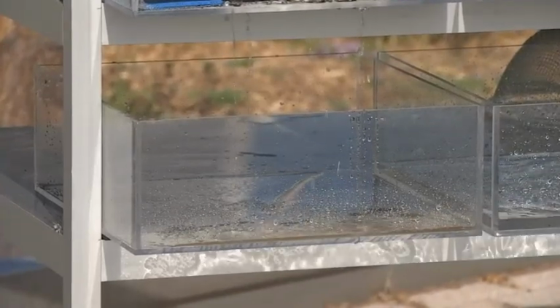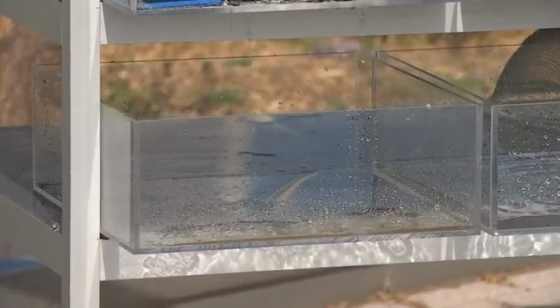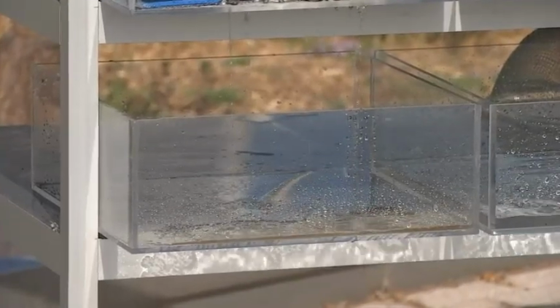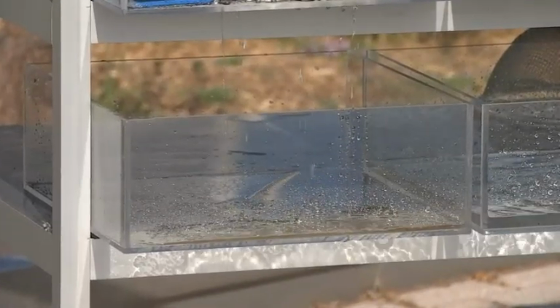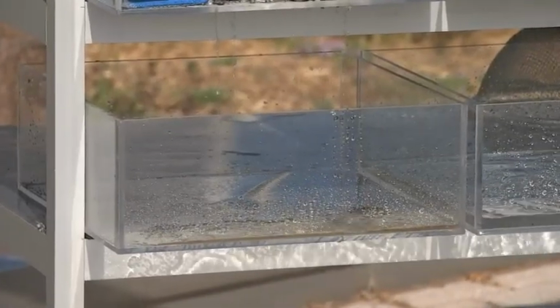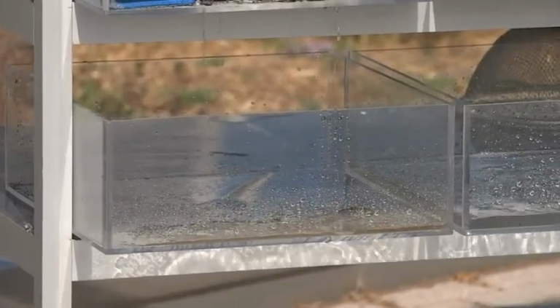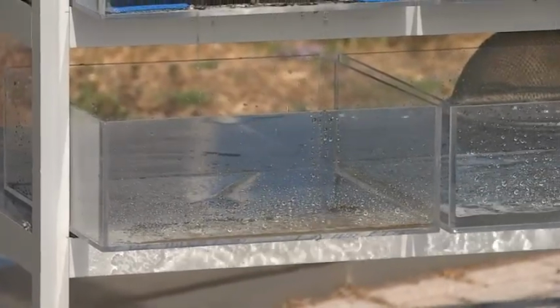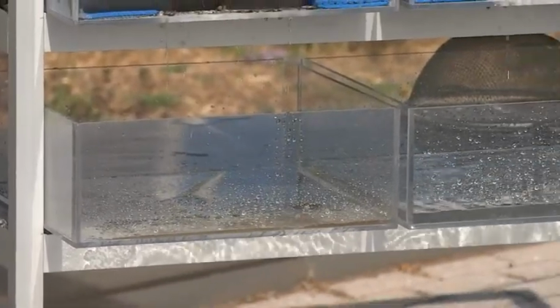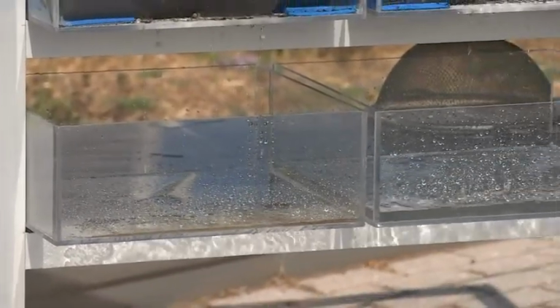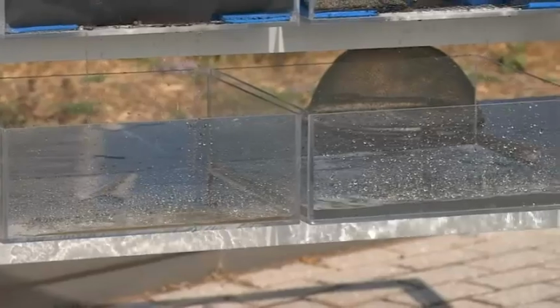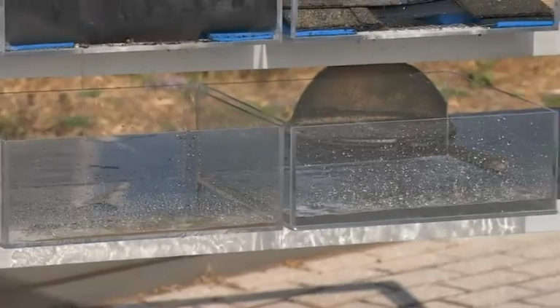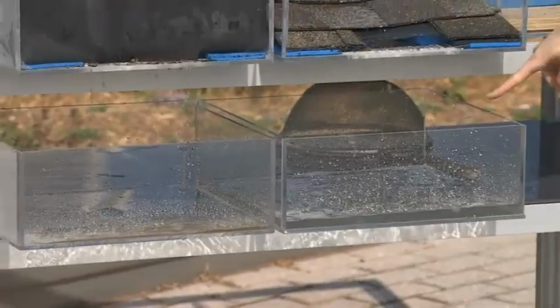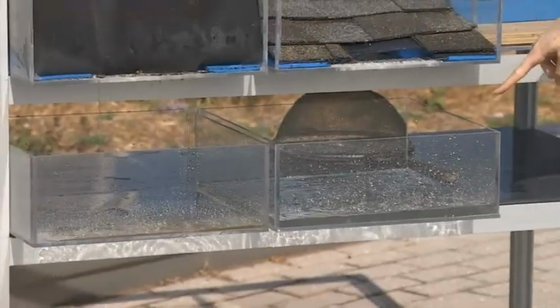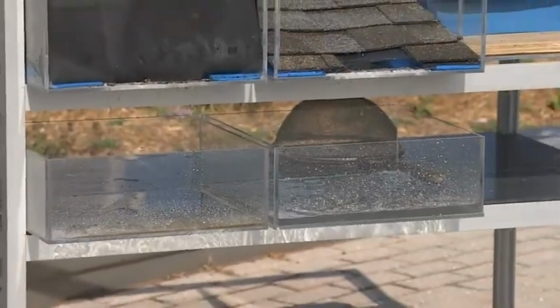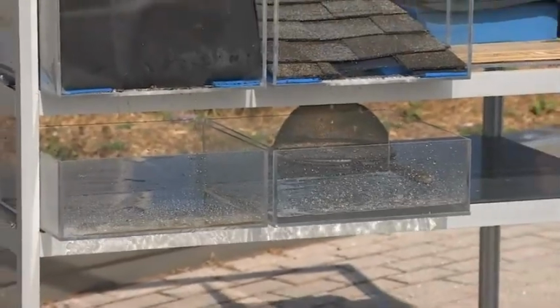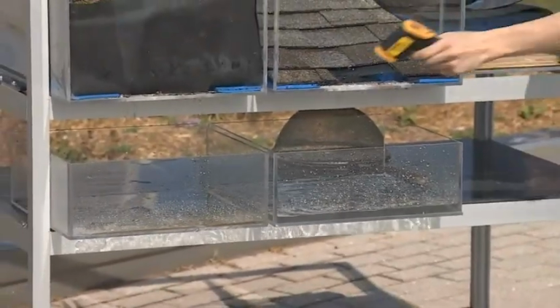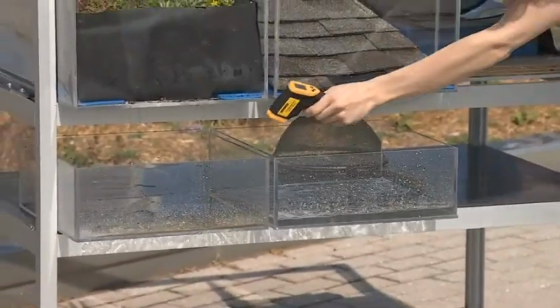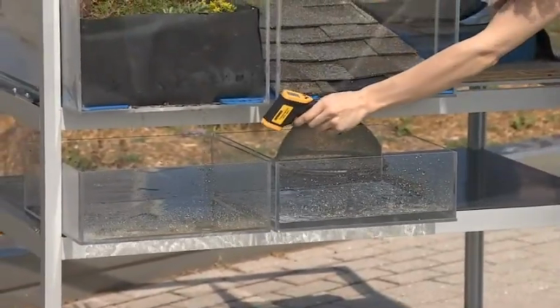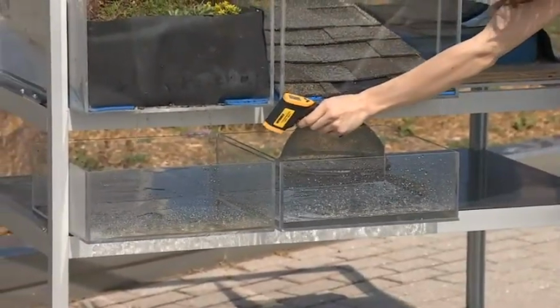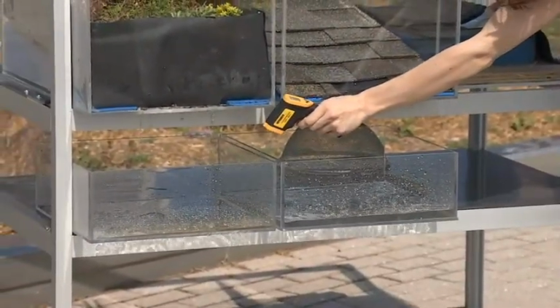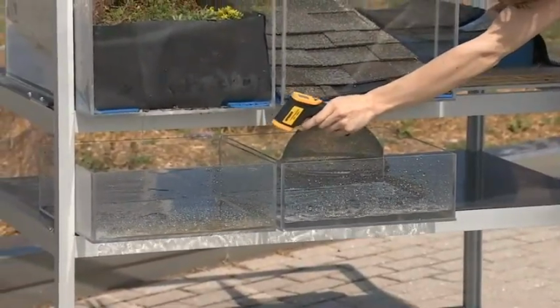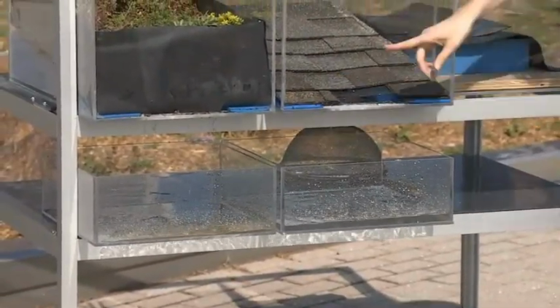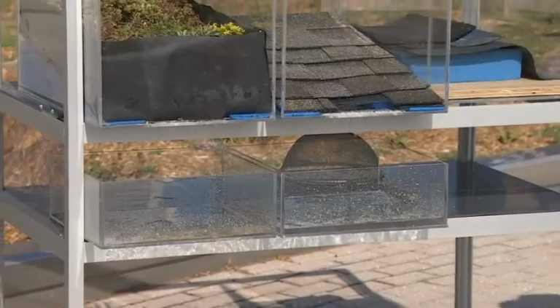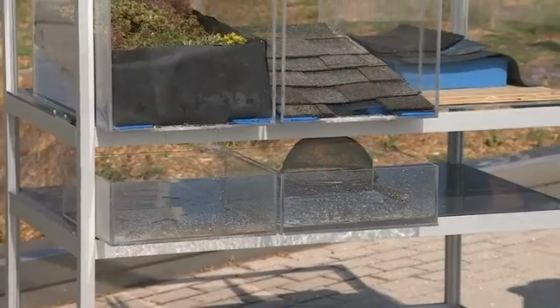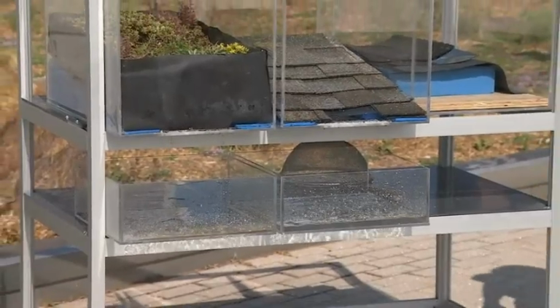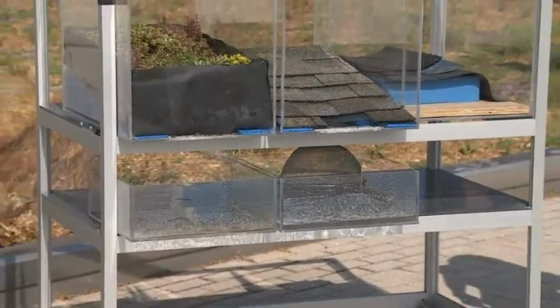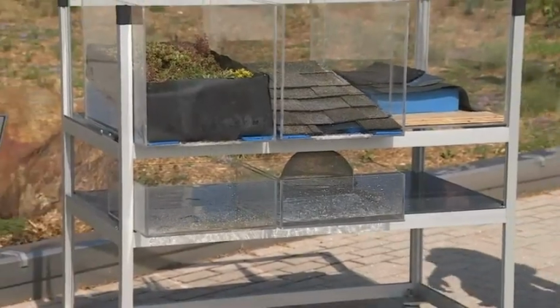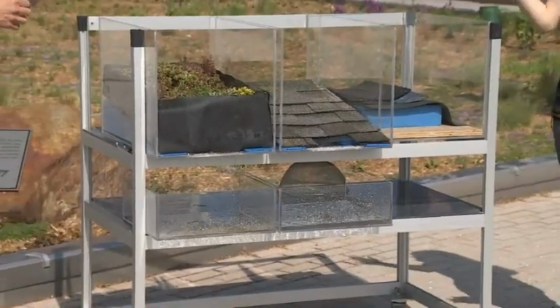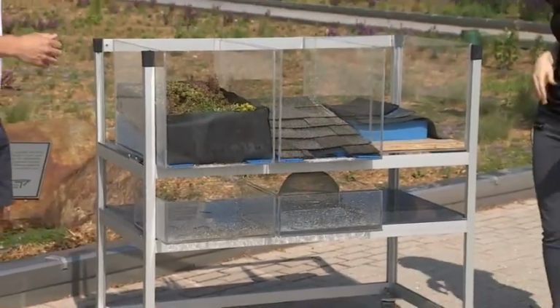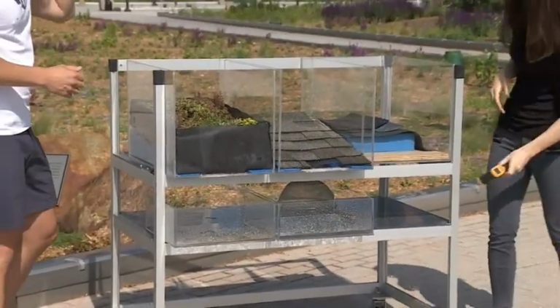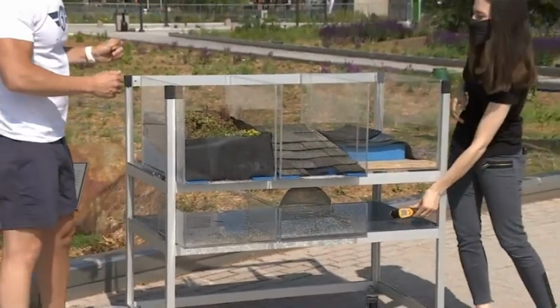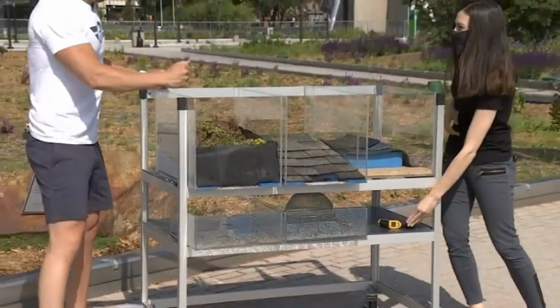We can also look at the temperature. You can see this is 92 degrees off the normal roof already. And in here we're looking at 85 degrees — so considerably cooler.